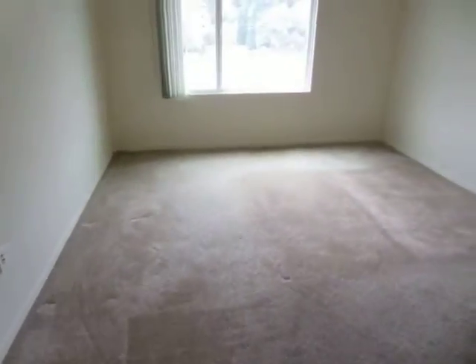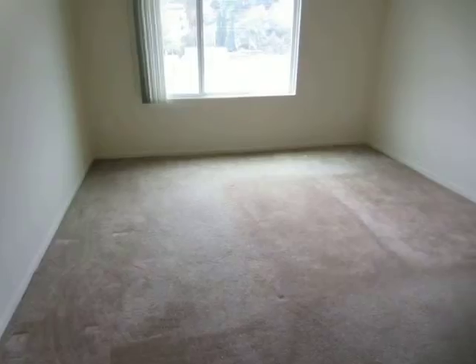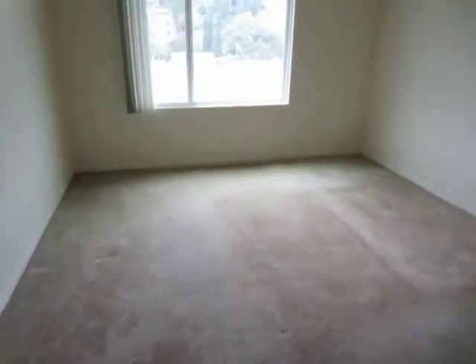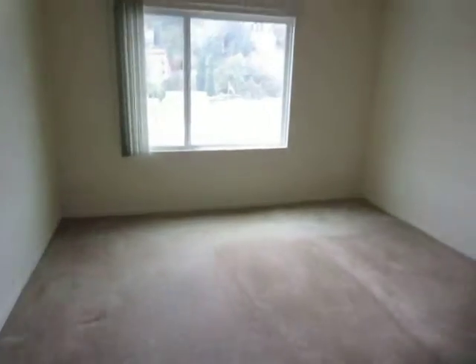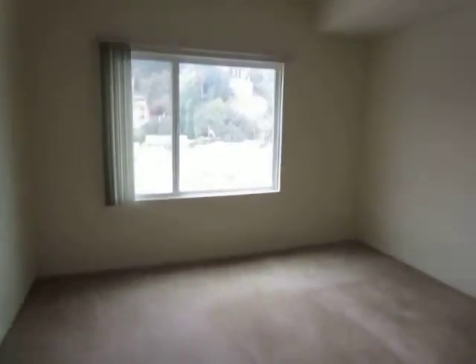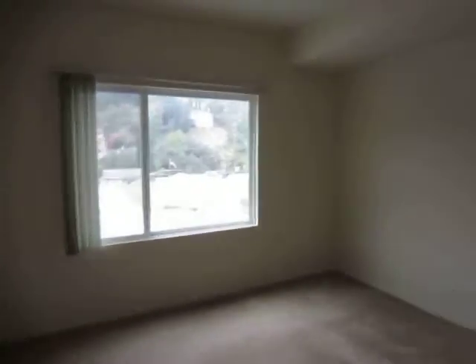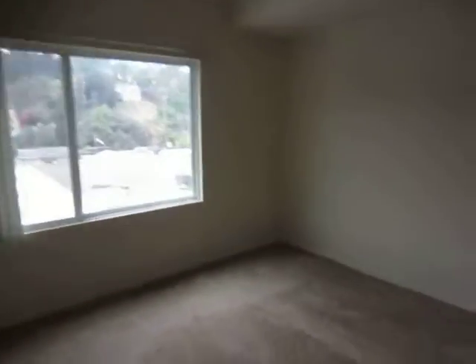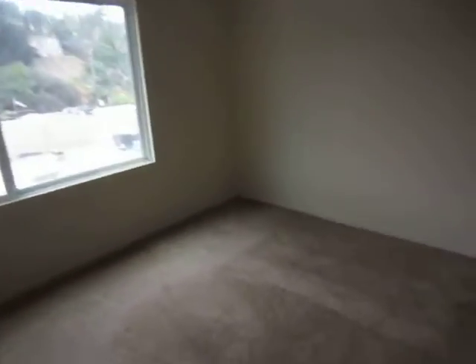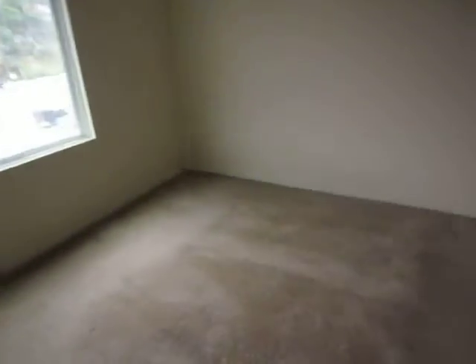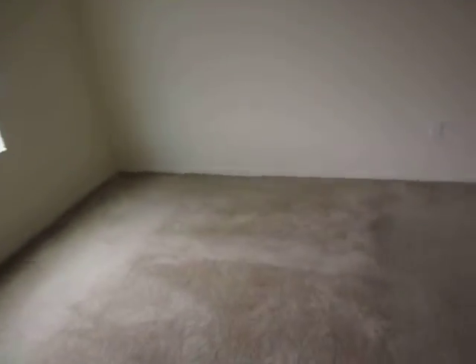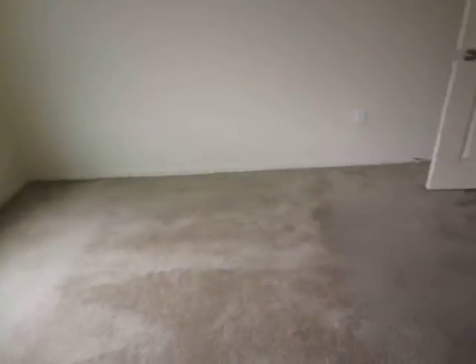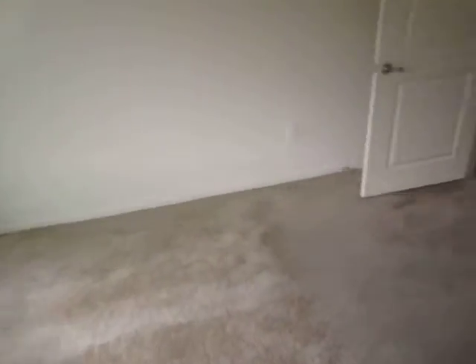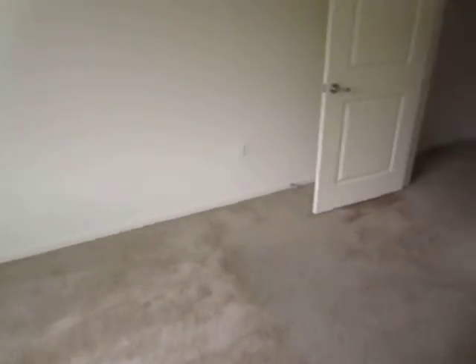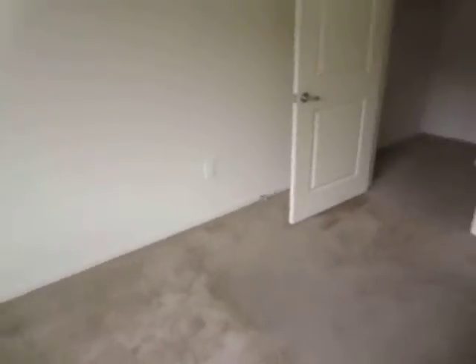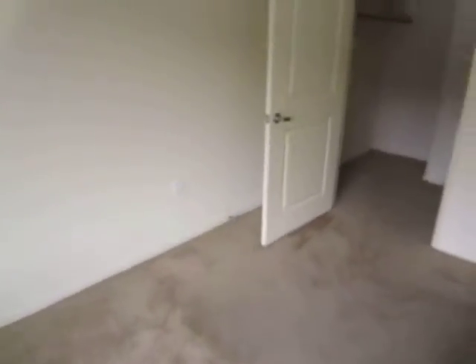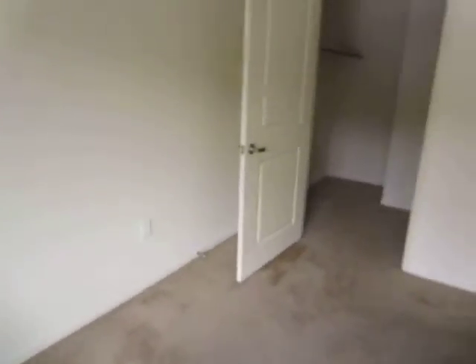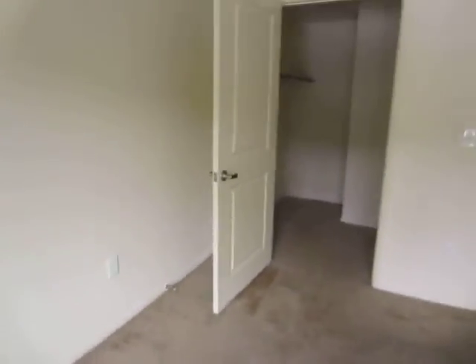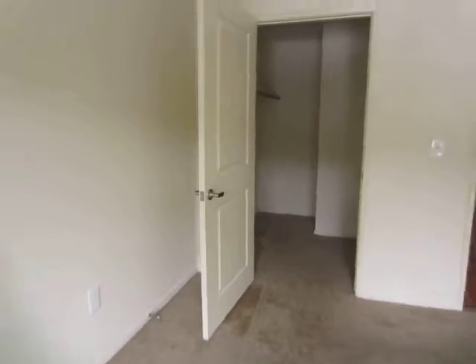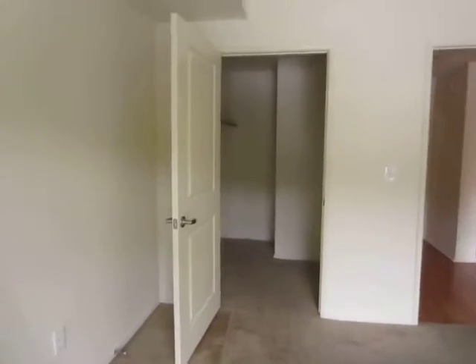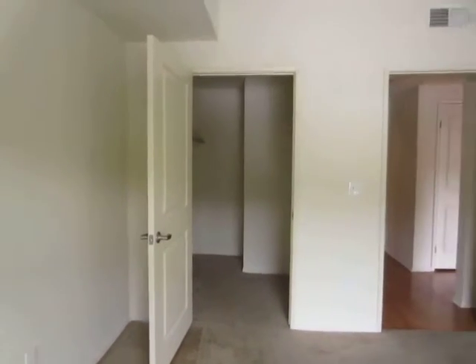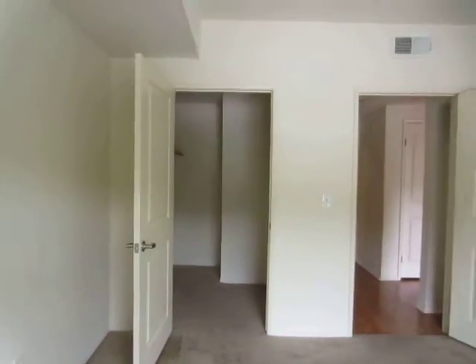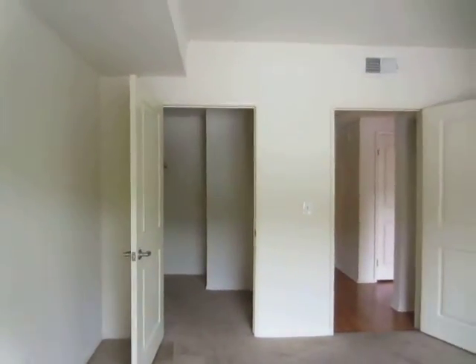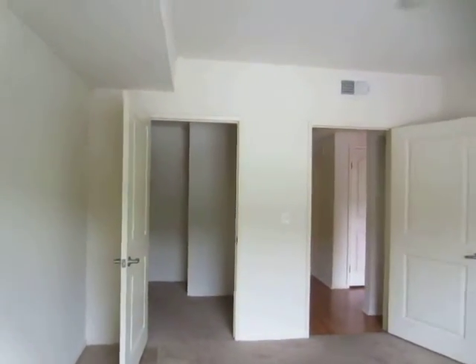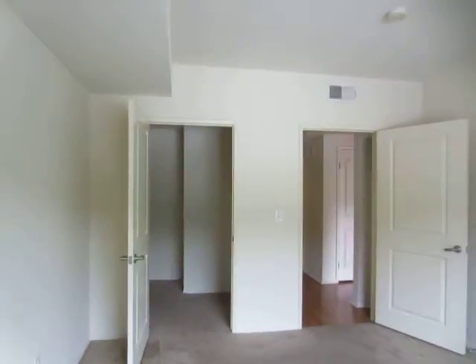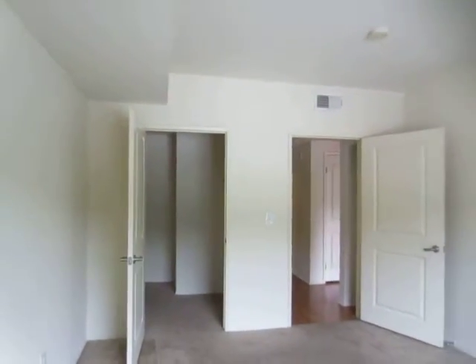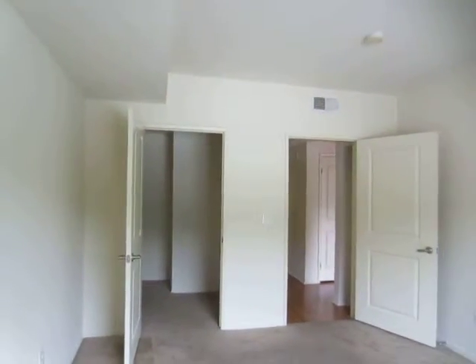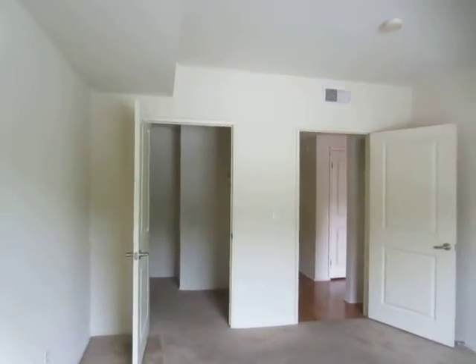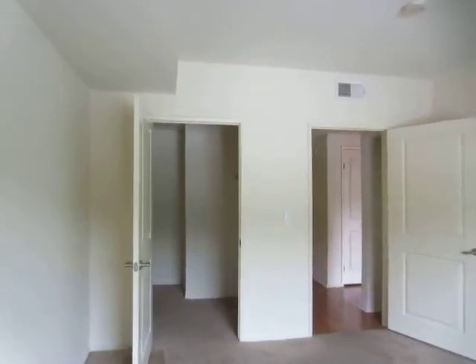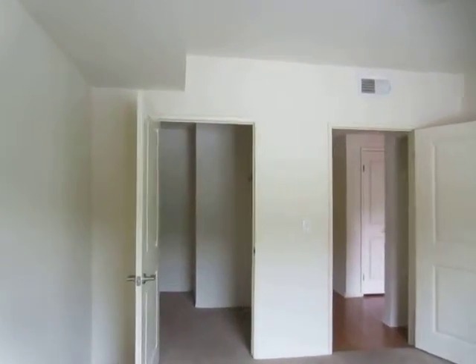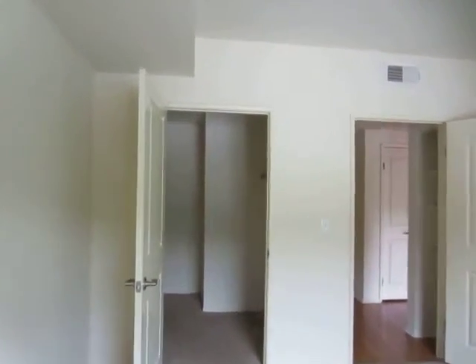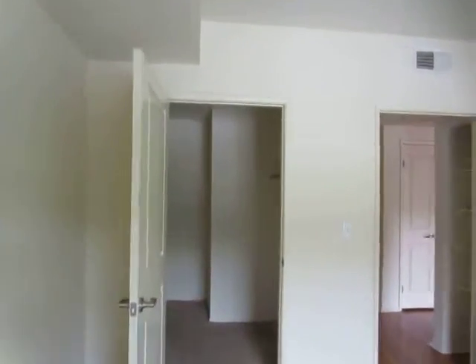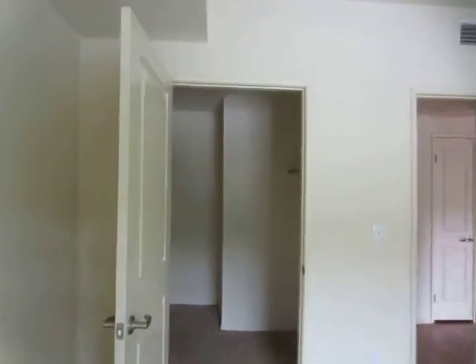This is the second bedroom. Both of the rooms are a really good size, and this room features a very large walk-in closet.